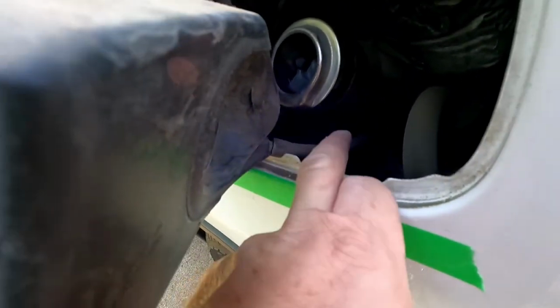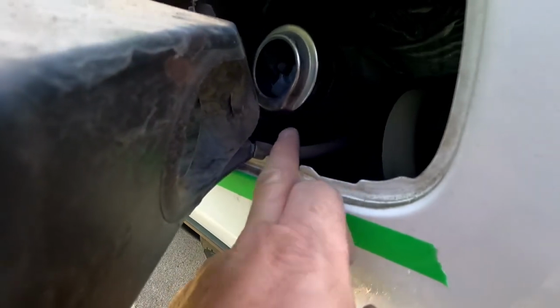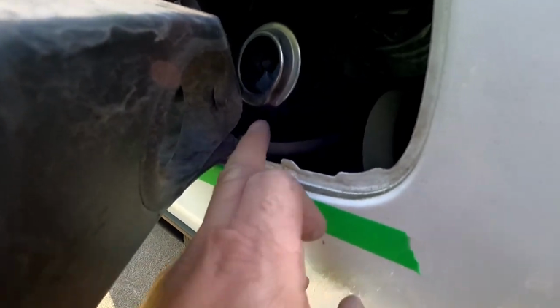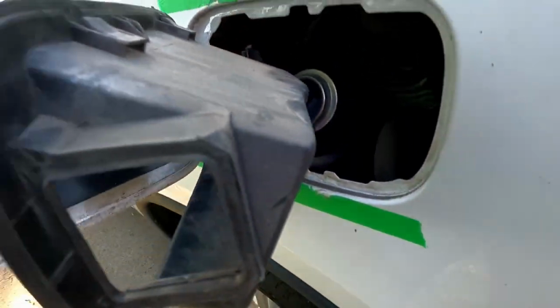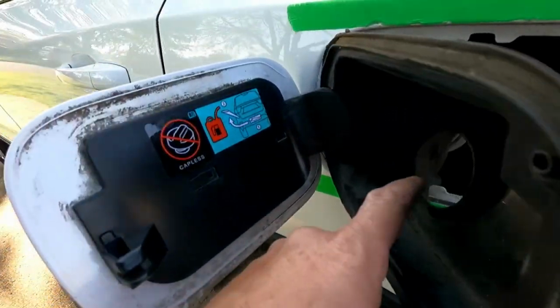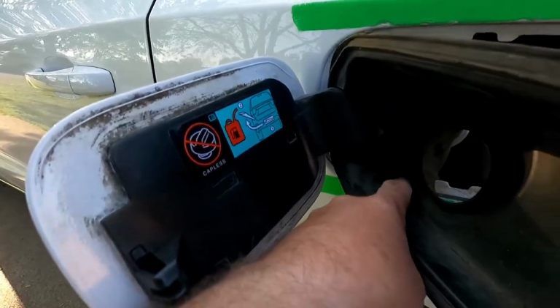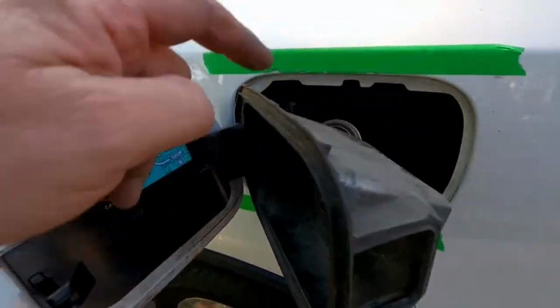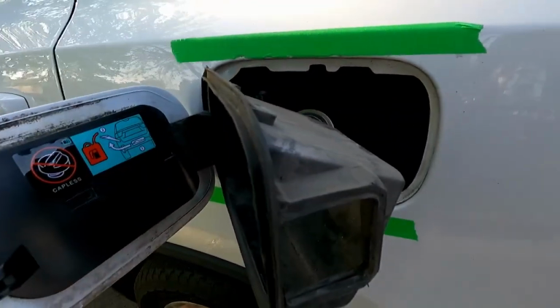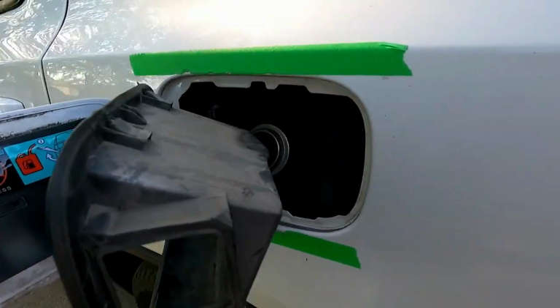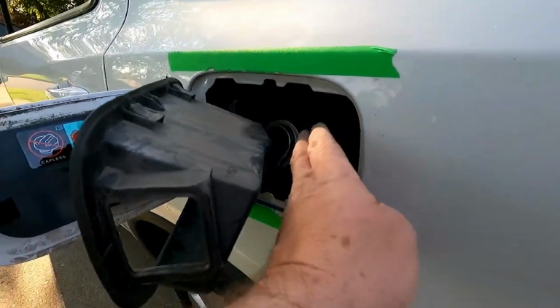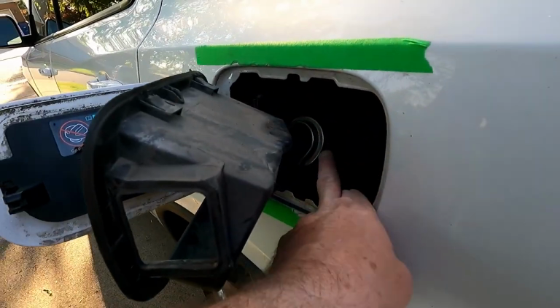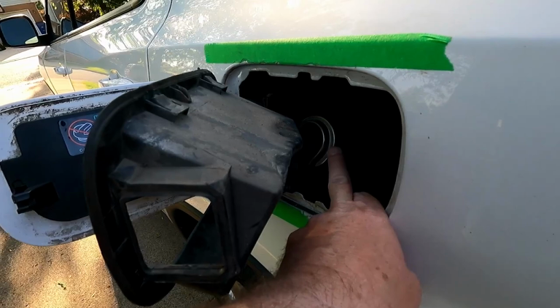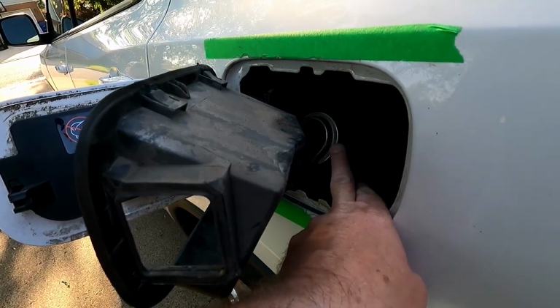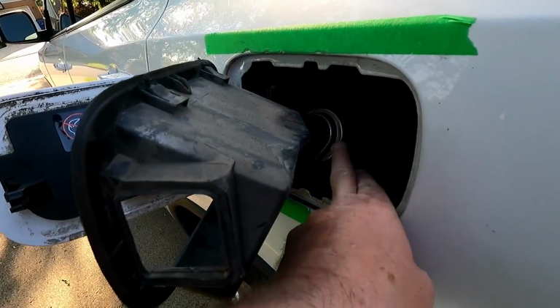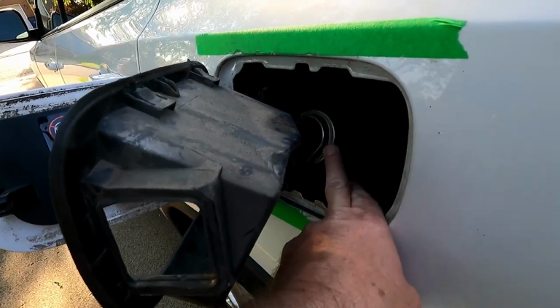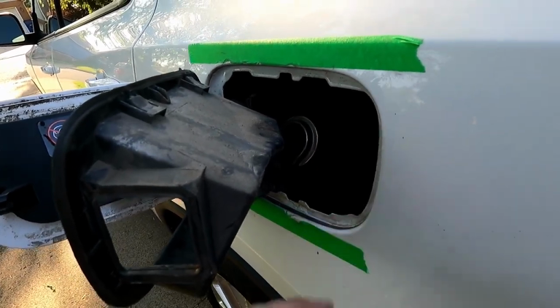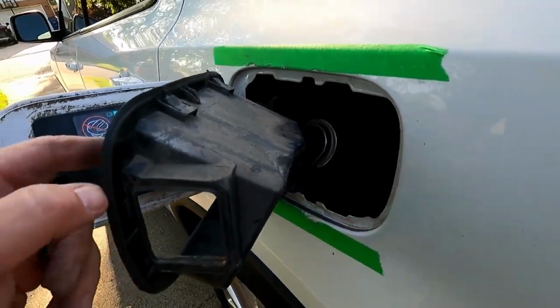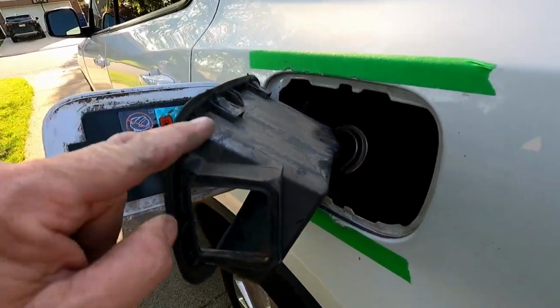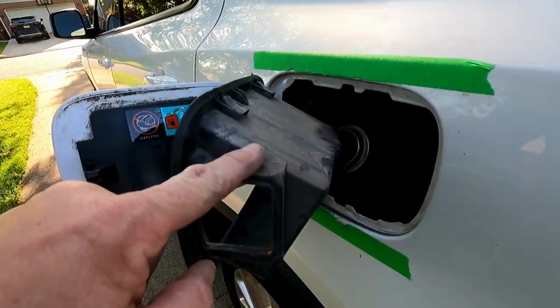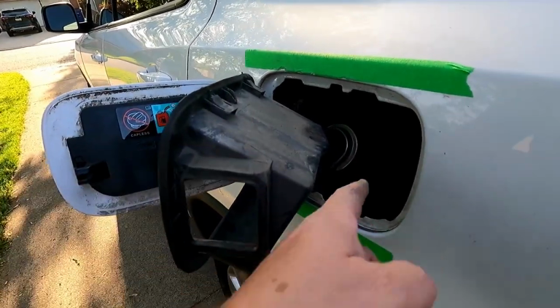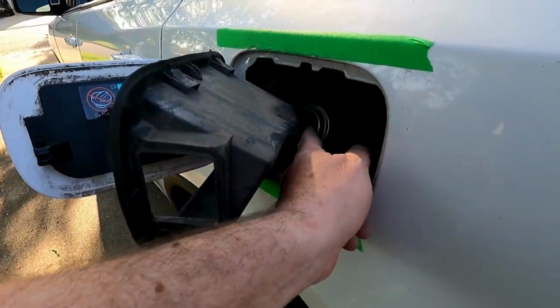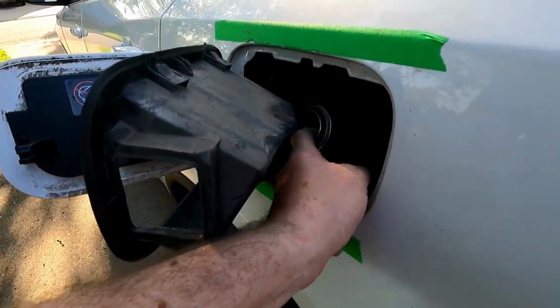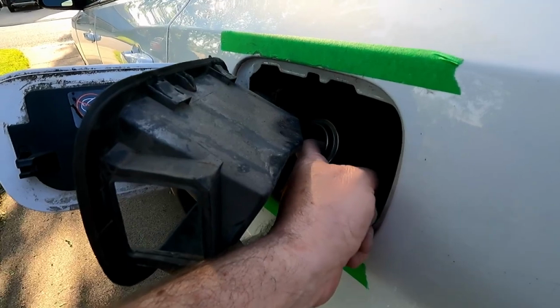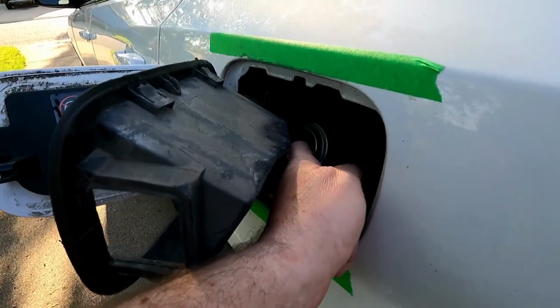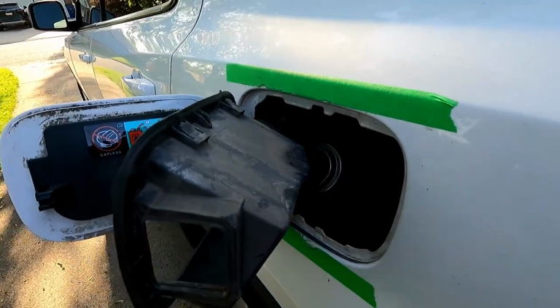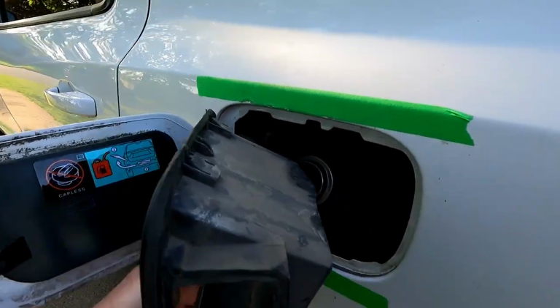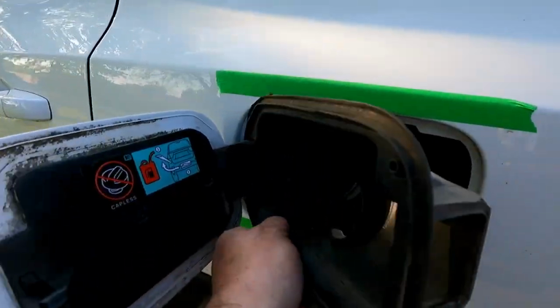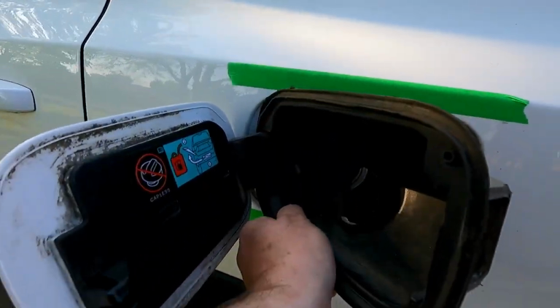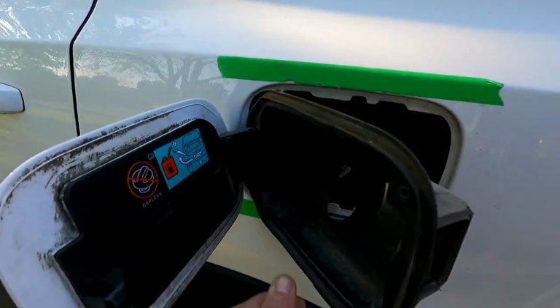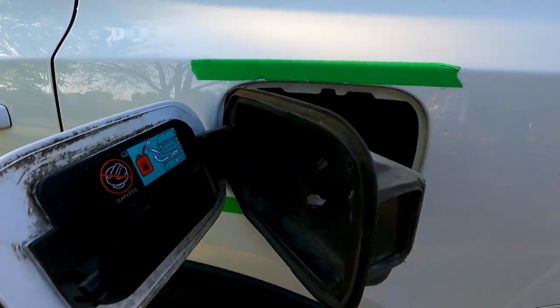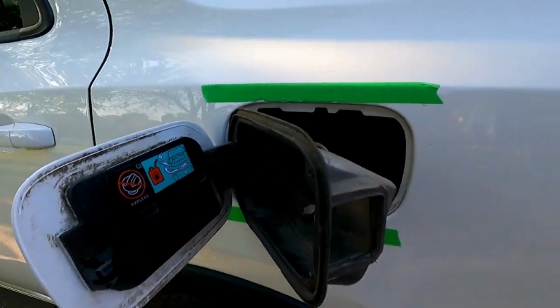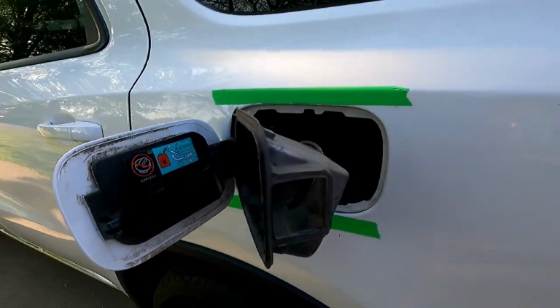That drain tube runs back down to your fuel tank, so when you spill fuel in here it goes all the way back into the tank. This is on somewhat of an angle, so when you're trying to get this out you're going to have to bend it towards the back of the vehicle in order to get it out.